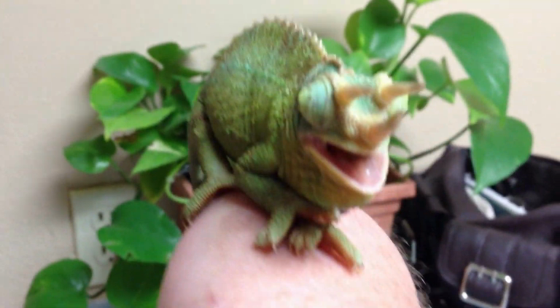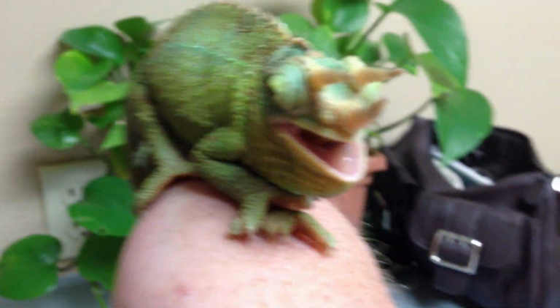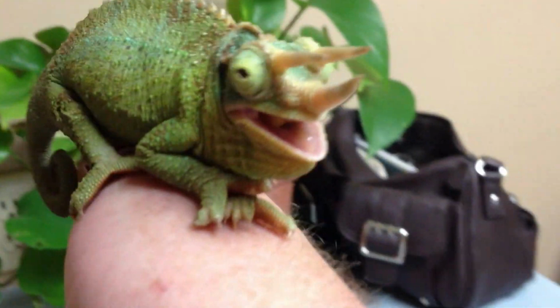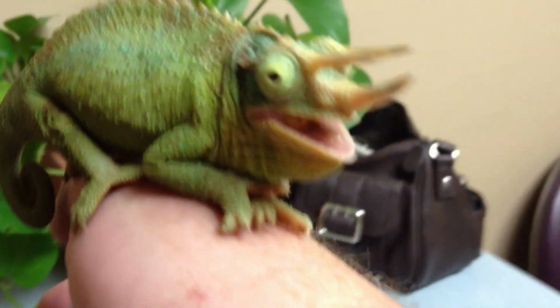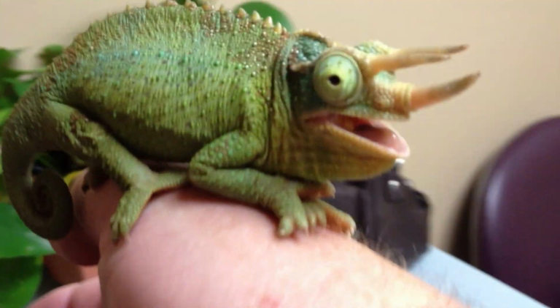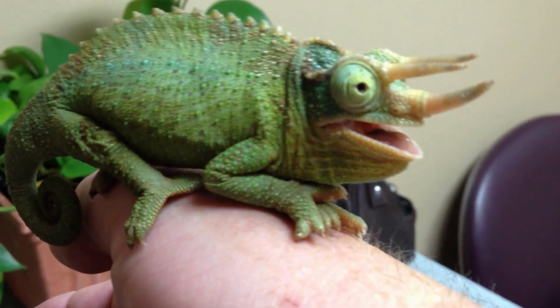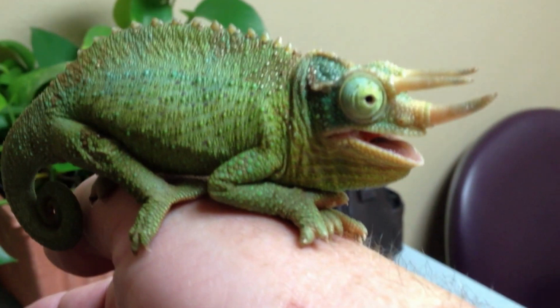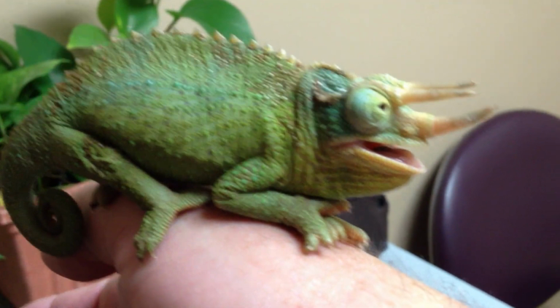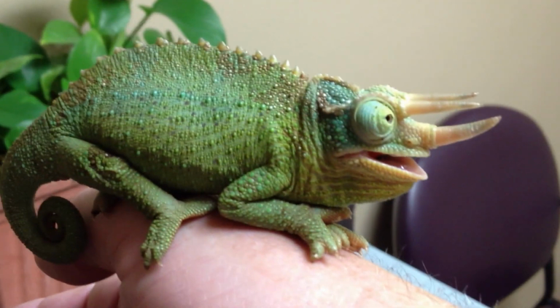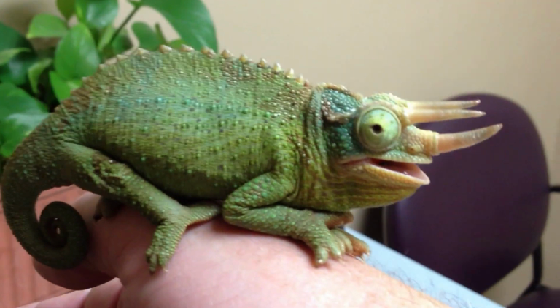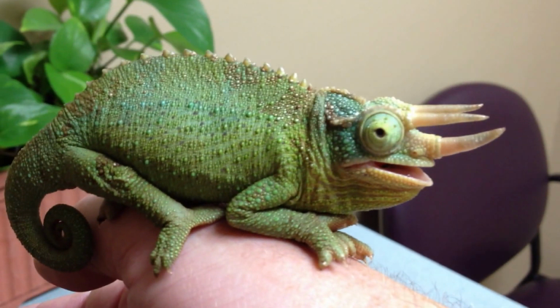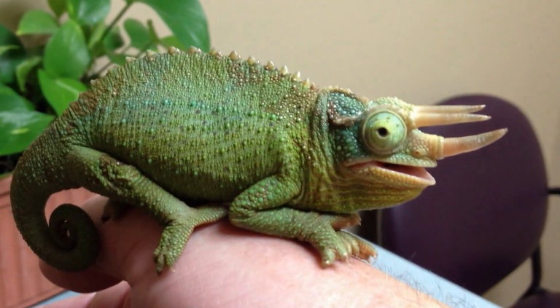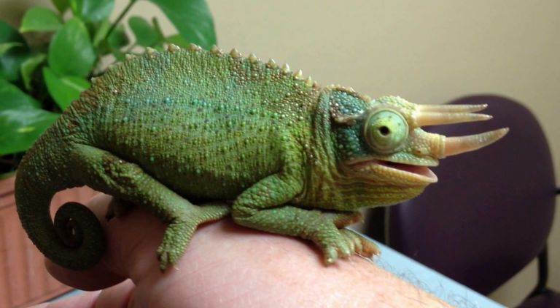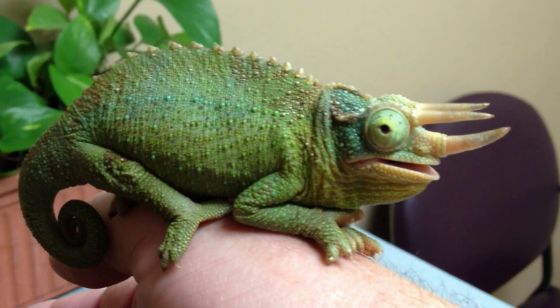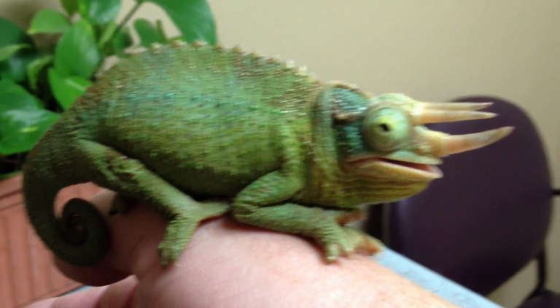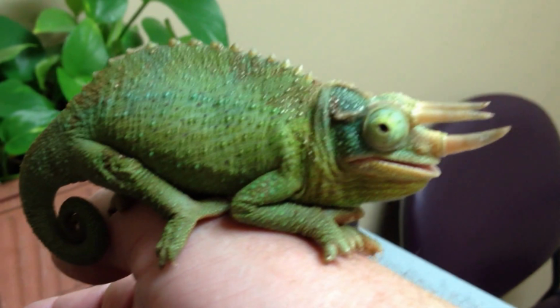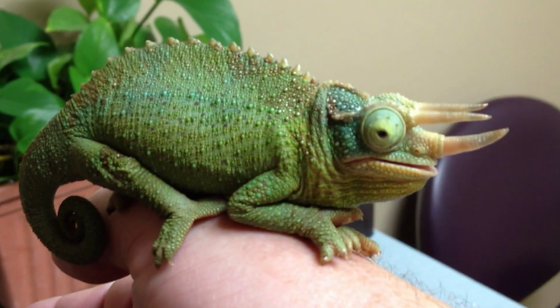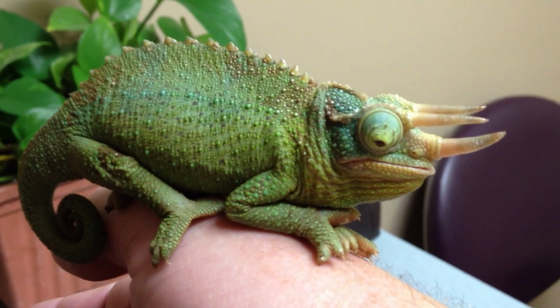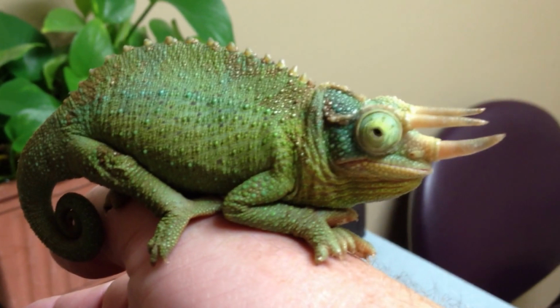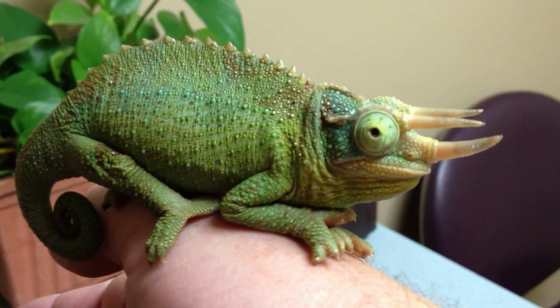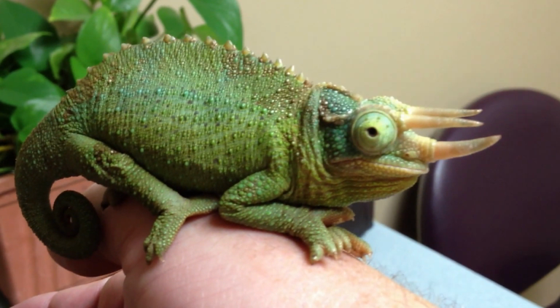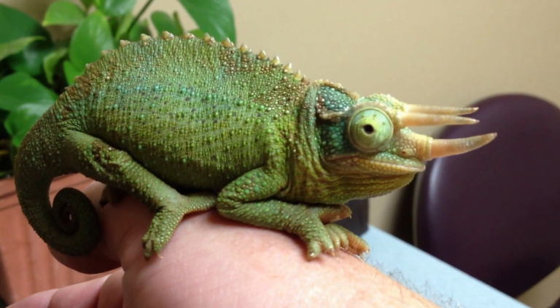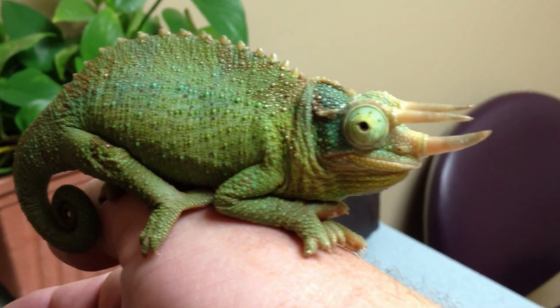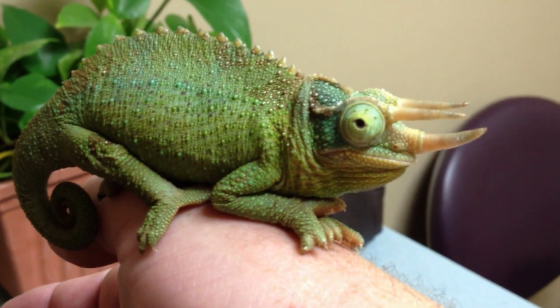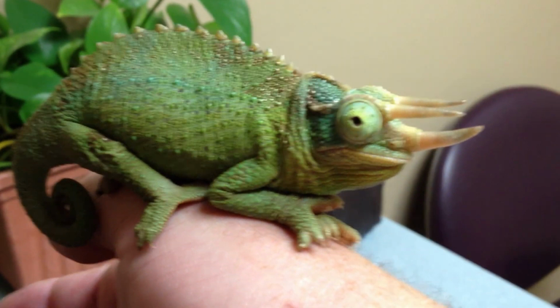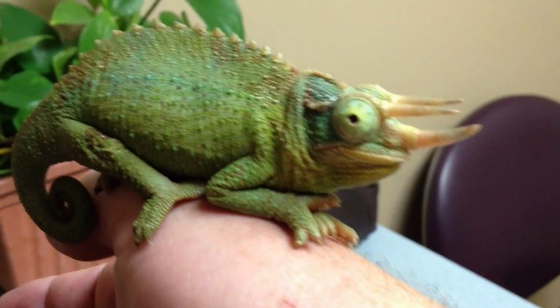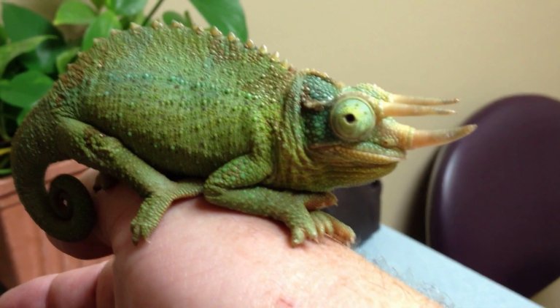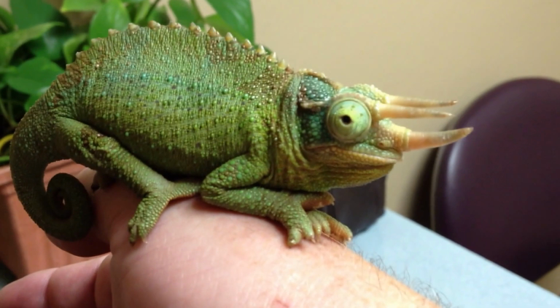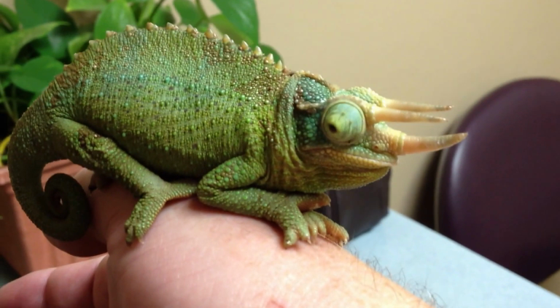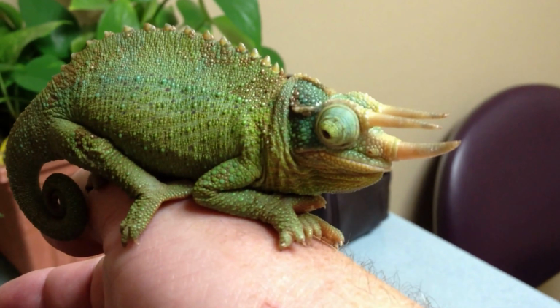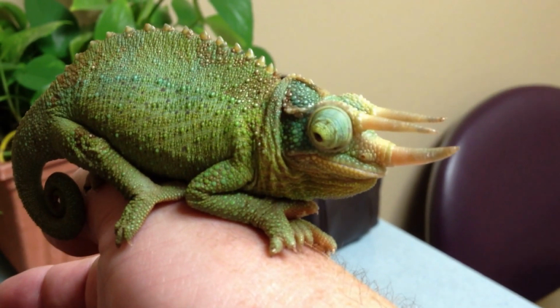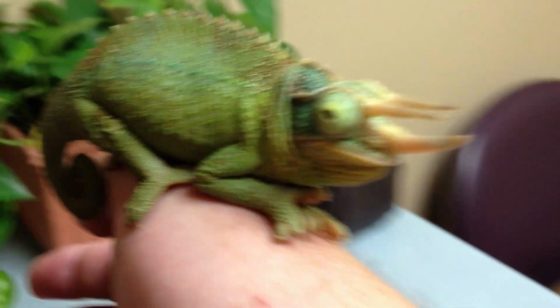We're going to start him on some antibiotics. We've also taken a culture, which means within a week we'll know exactly which bacteria or fungus is causing this disease and this disaster. And we'll know exactly which antibiotic will be used to get rid of it.